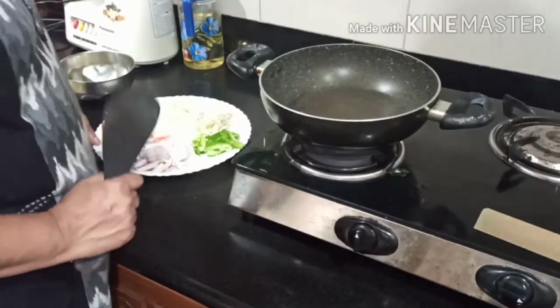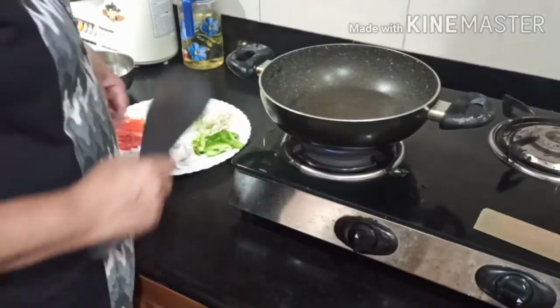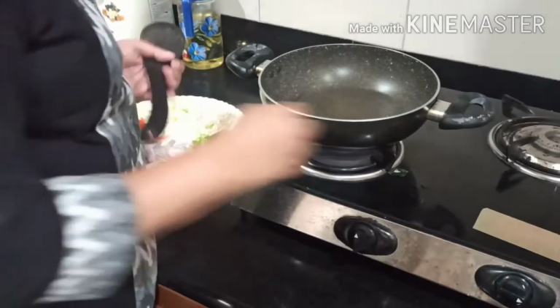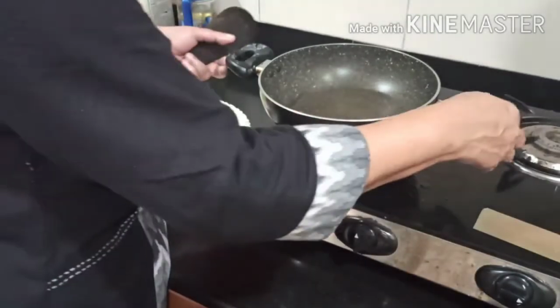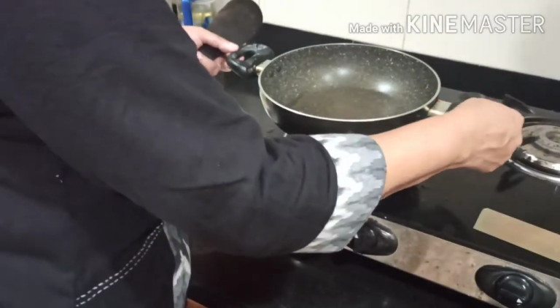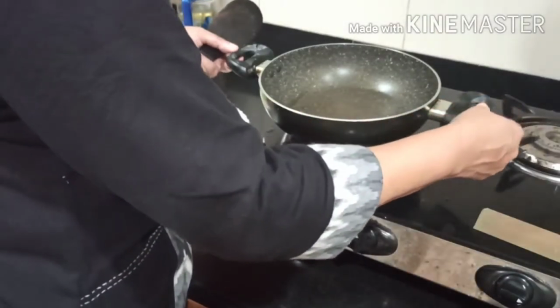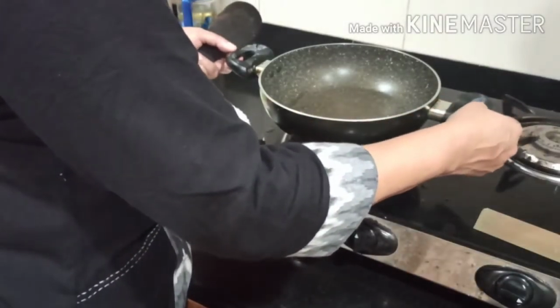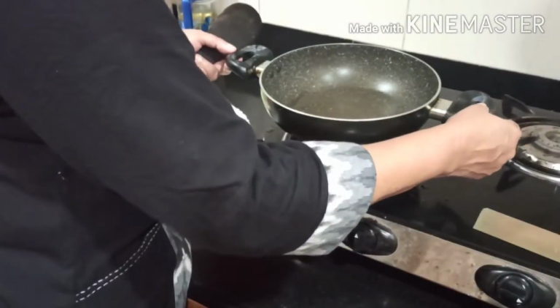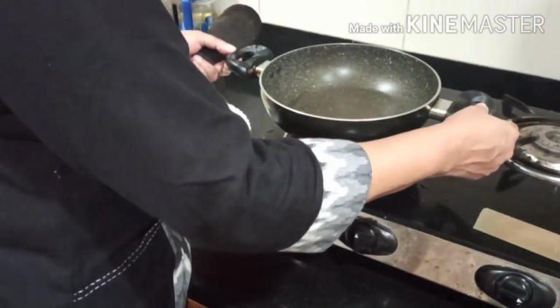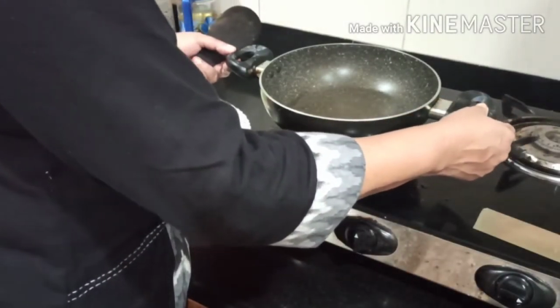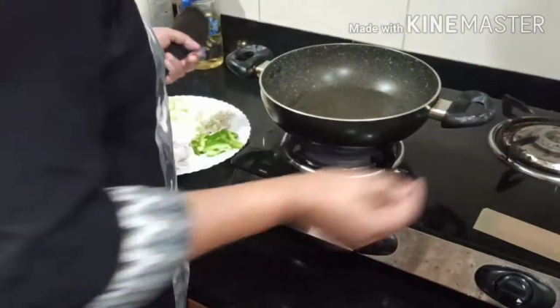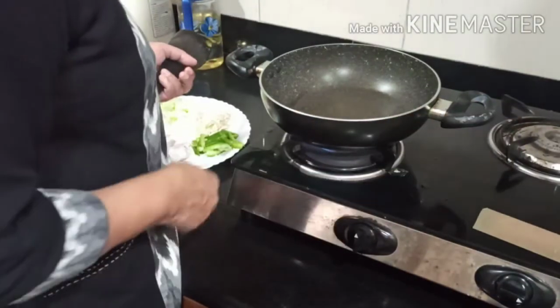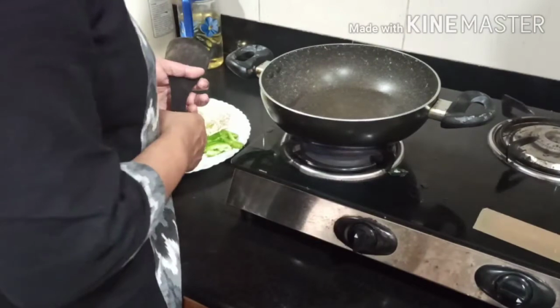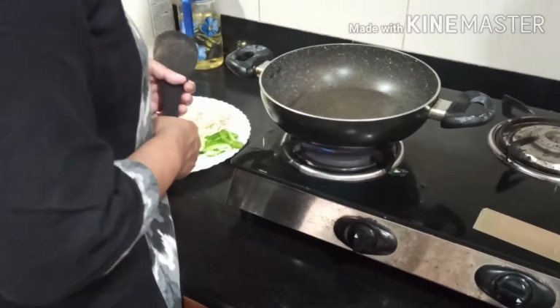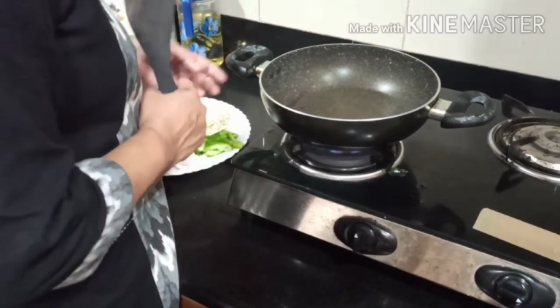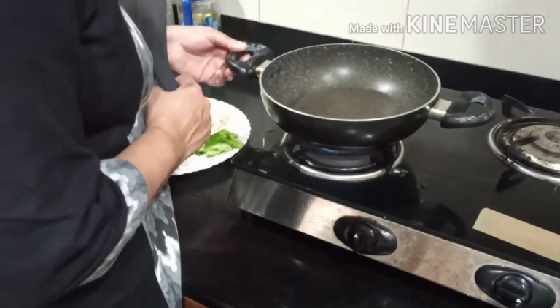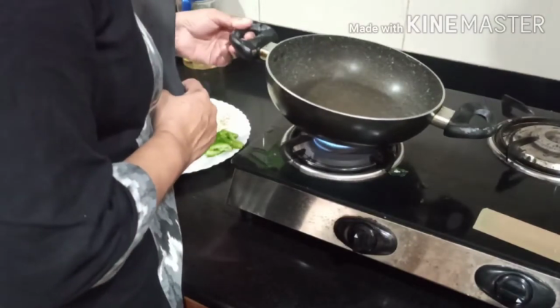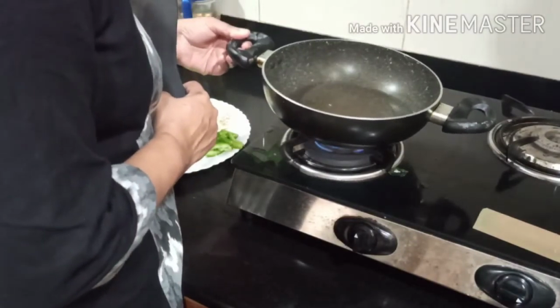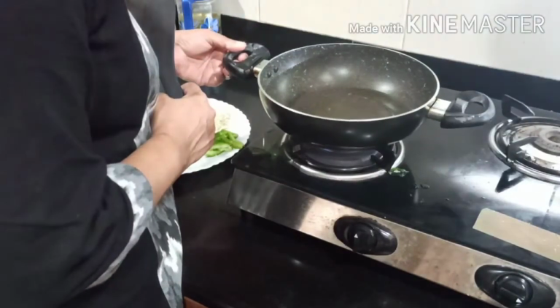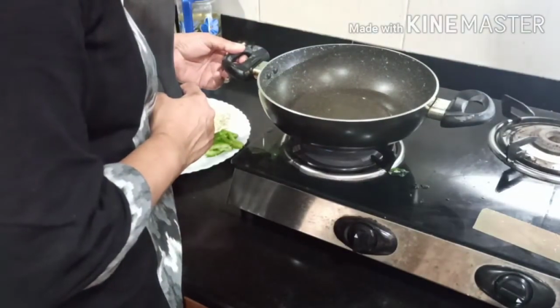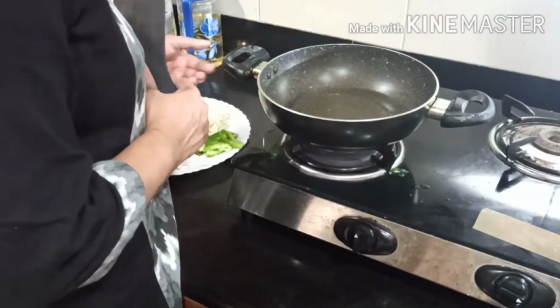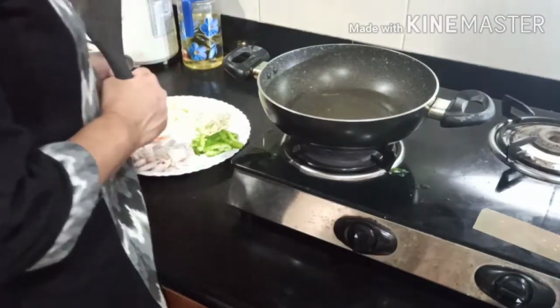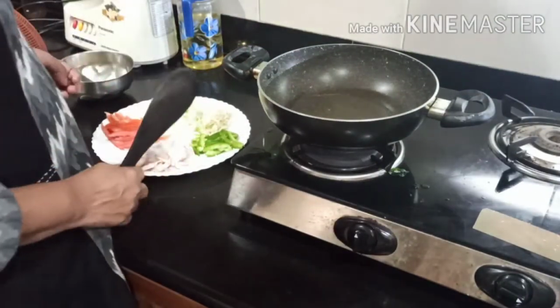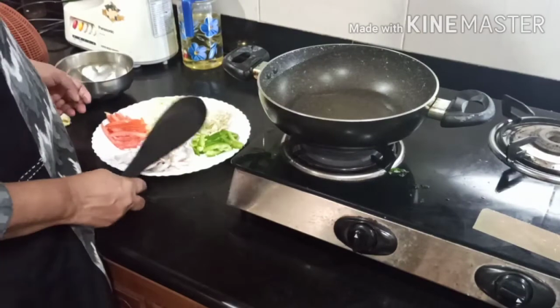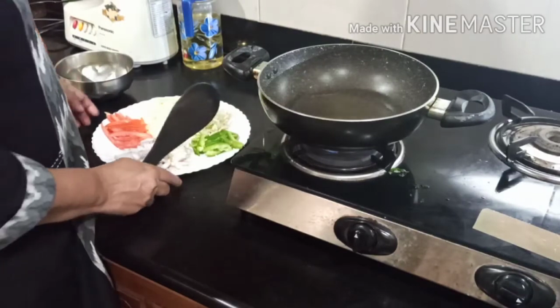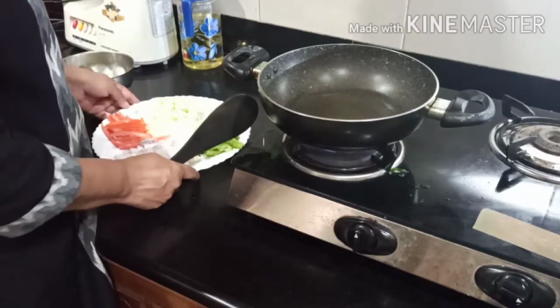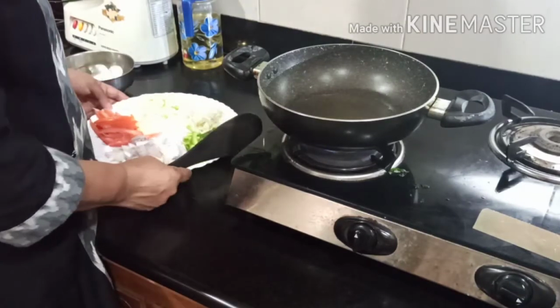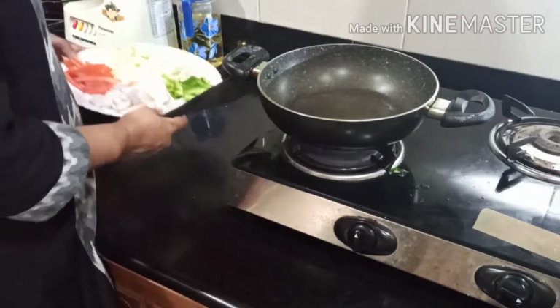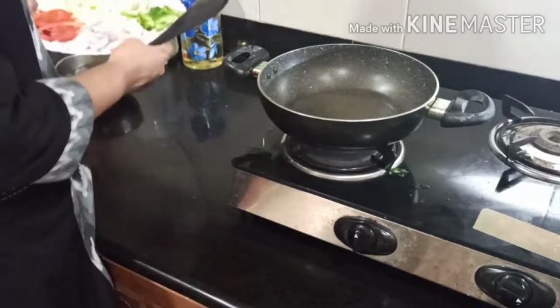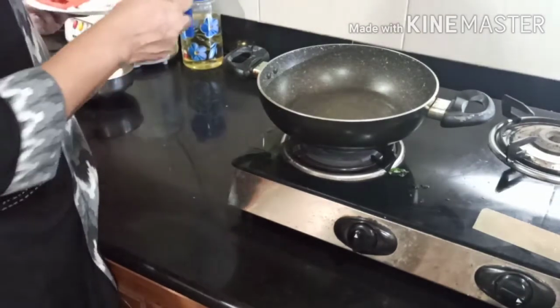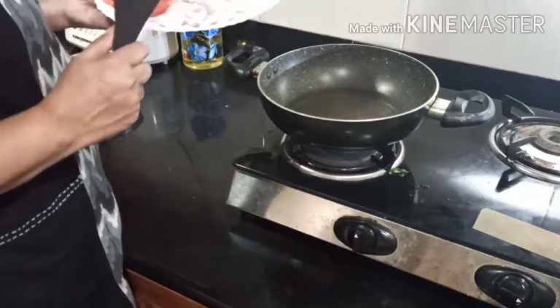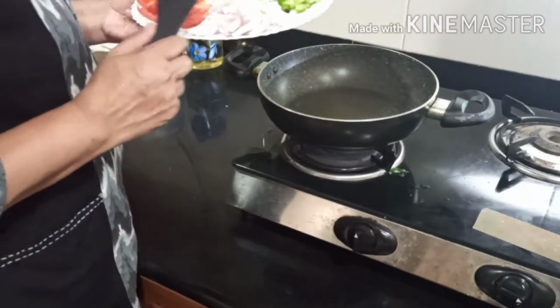The vegetables are soft-cooked. First, the pan is heated. I put 2 tablespoons of sunflower oil in the pan.